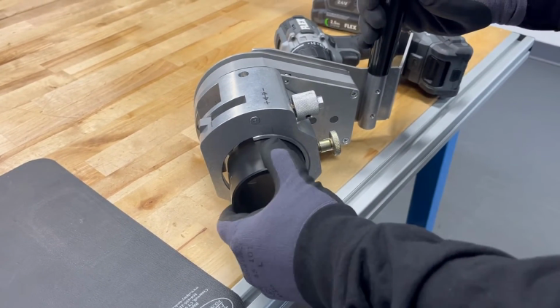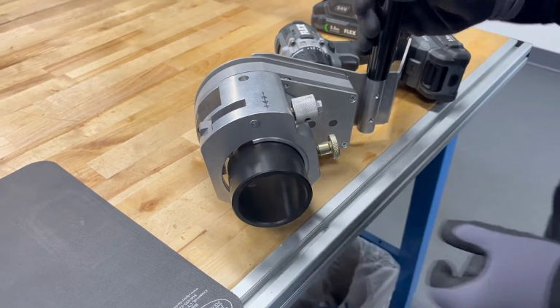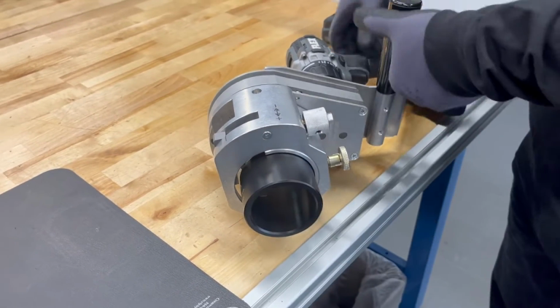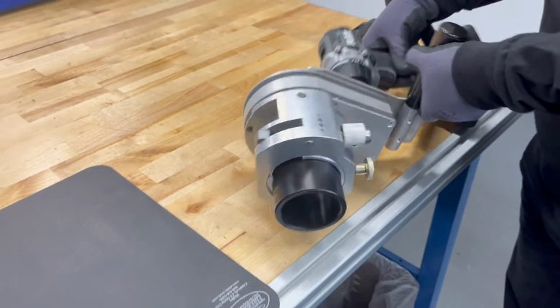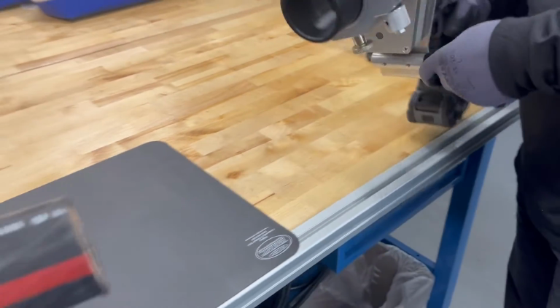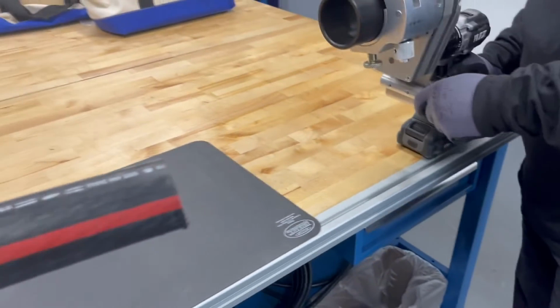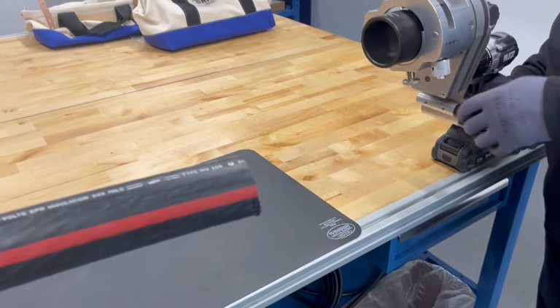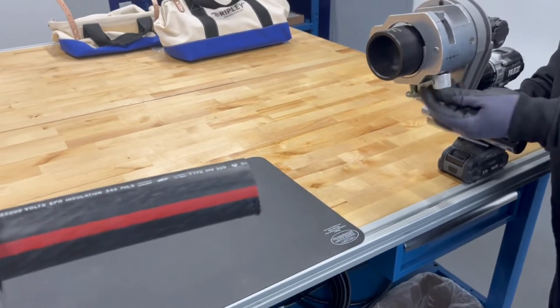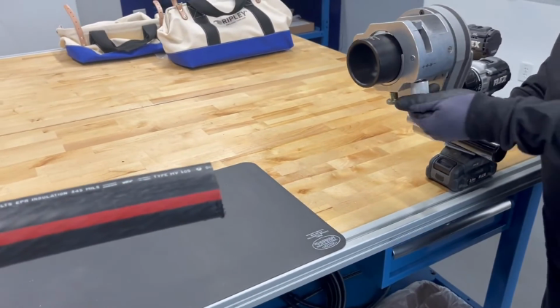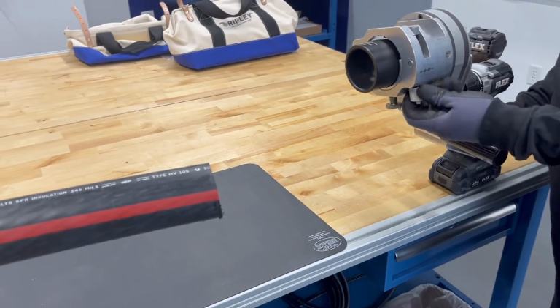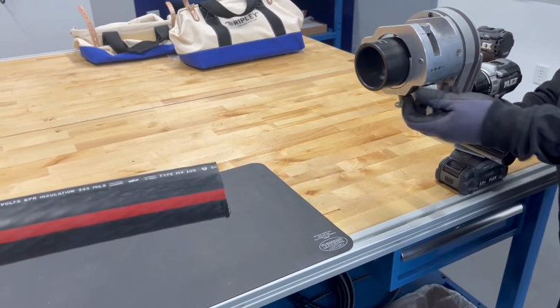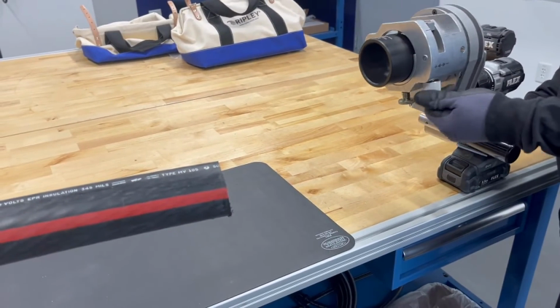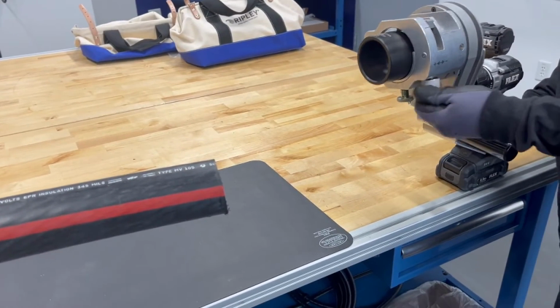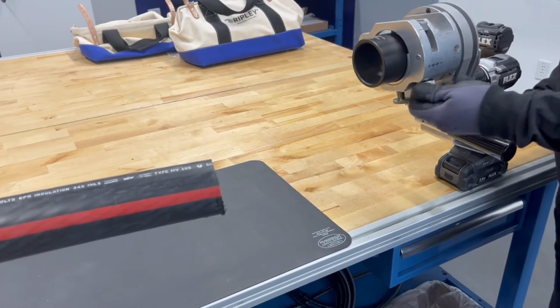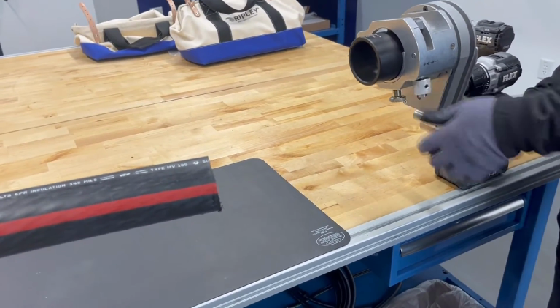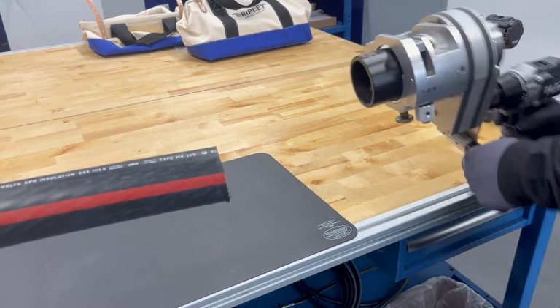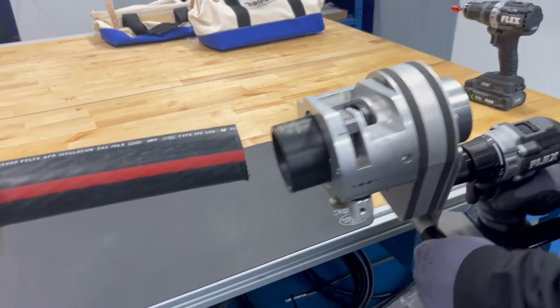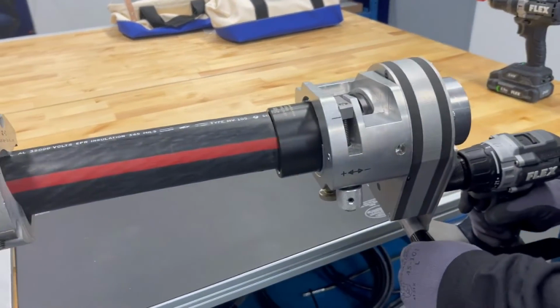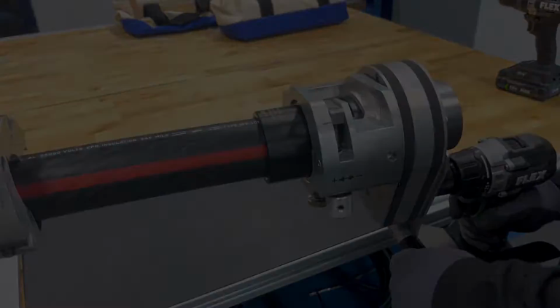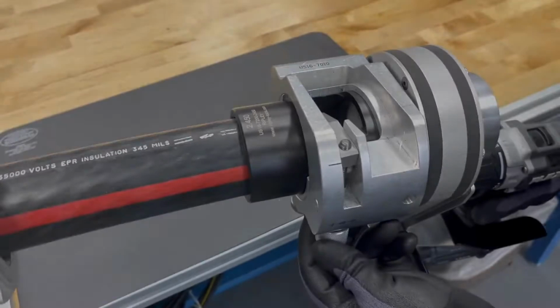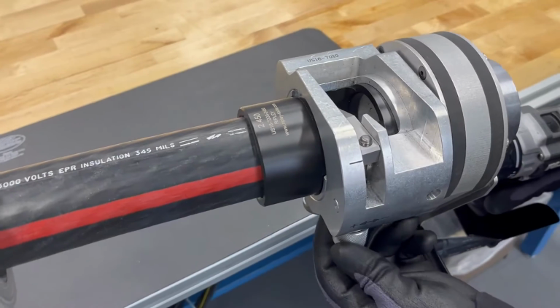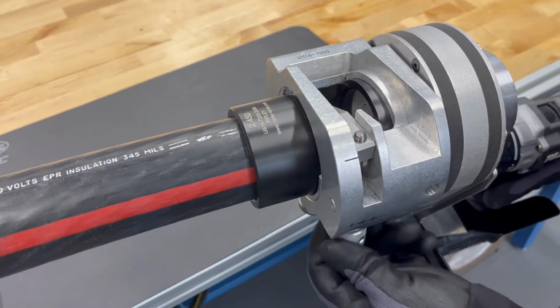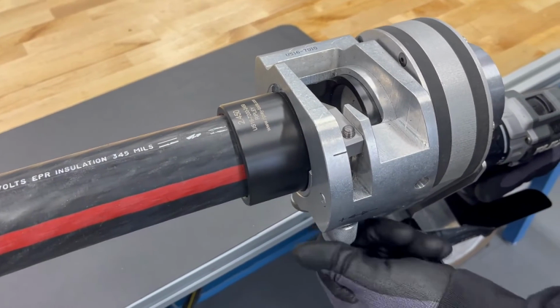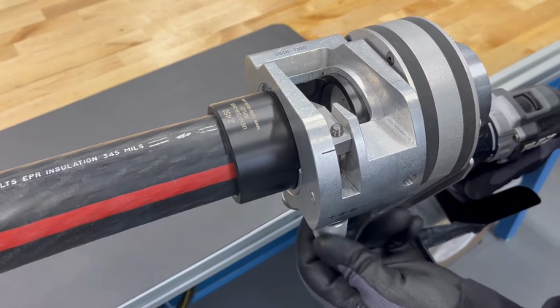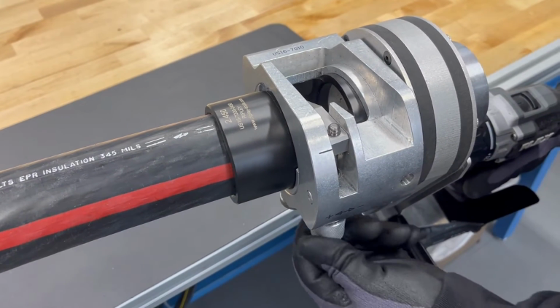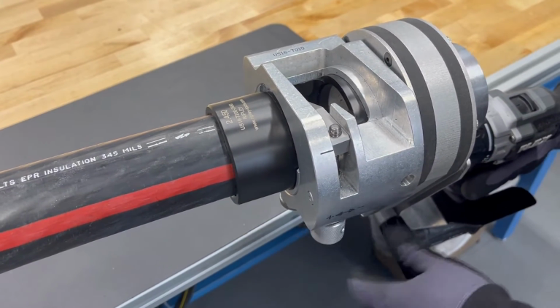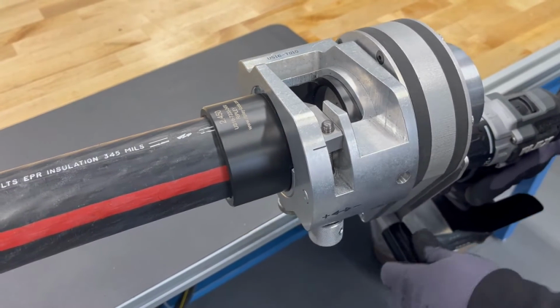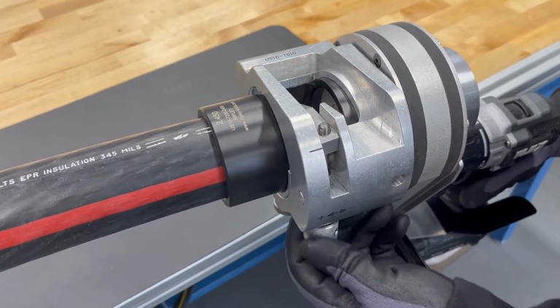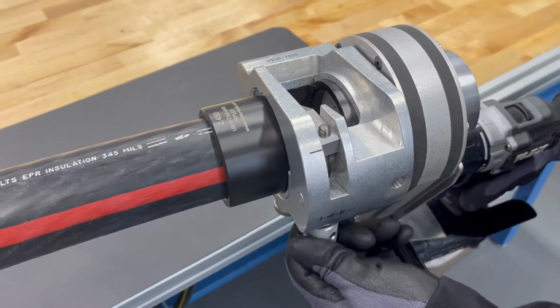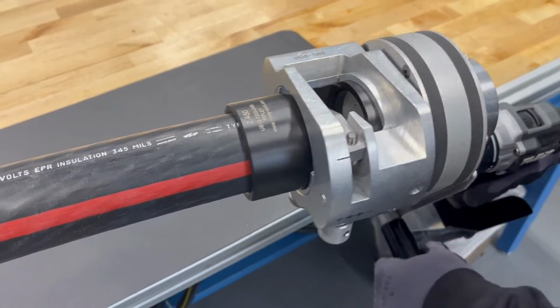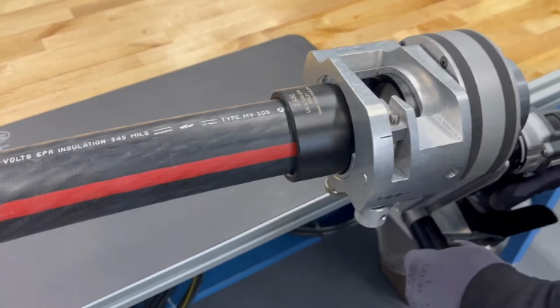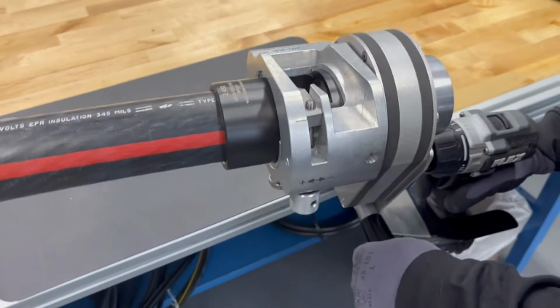It can strip cable up to 2.625 inches in diameter. Setting the blade depth is easy and adjustable as needed, in 2 thousandths increments per click. It also helps to set the blade about 2 thousandths over the shielding to protect it from damage.